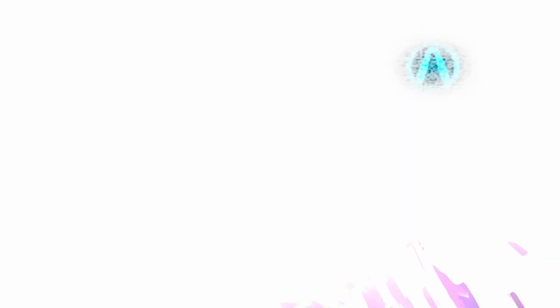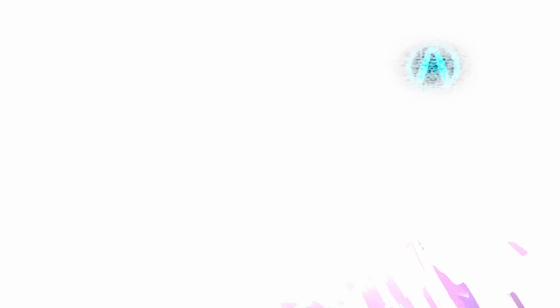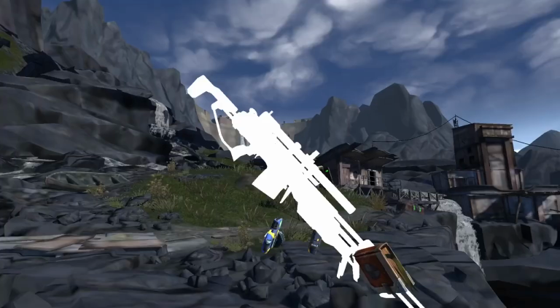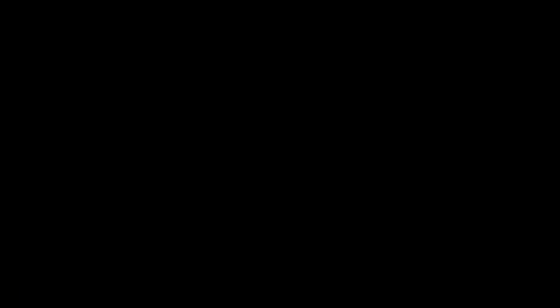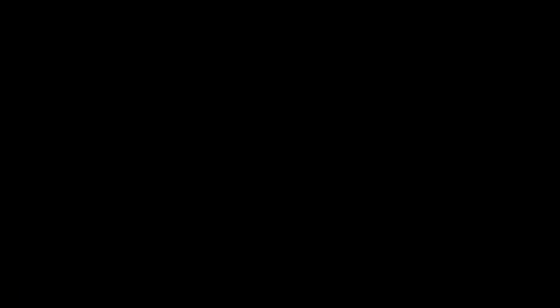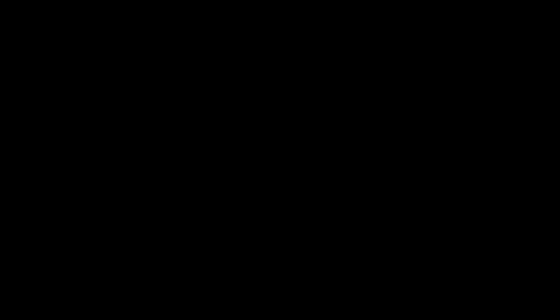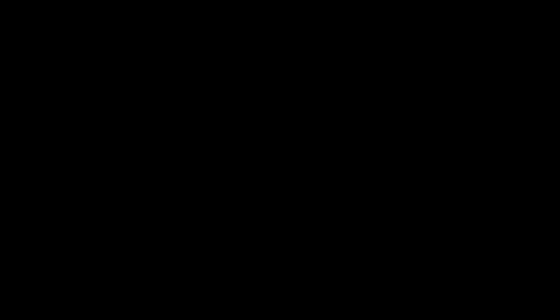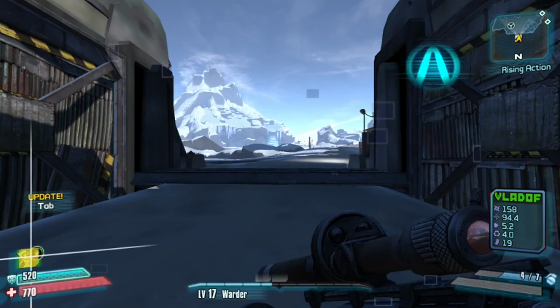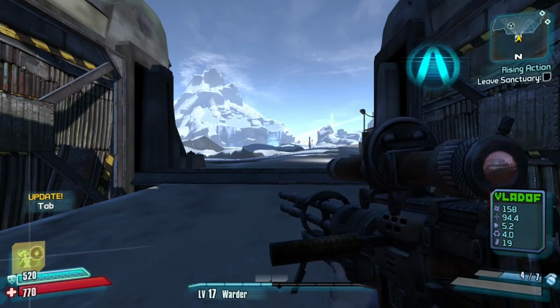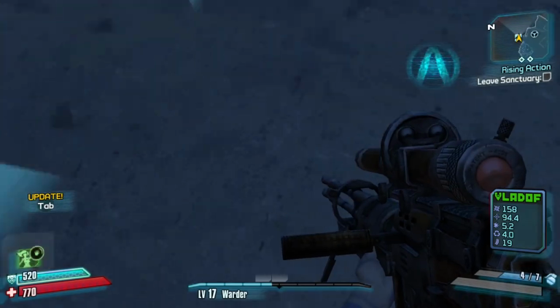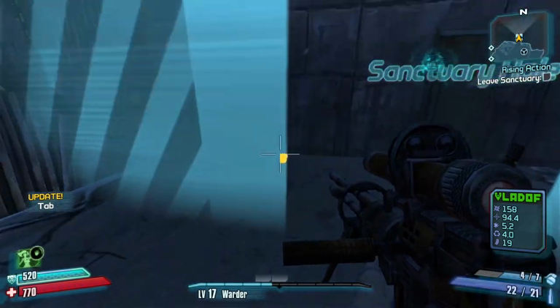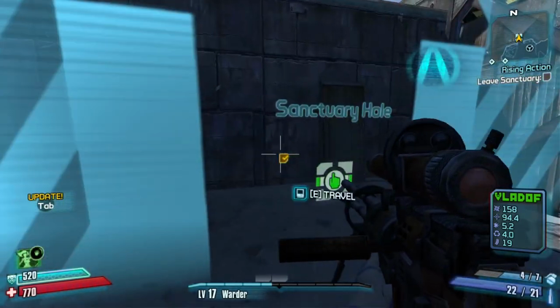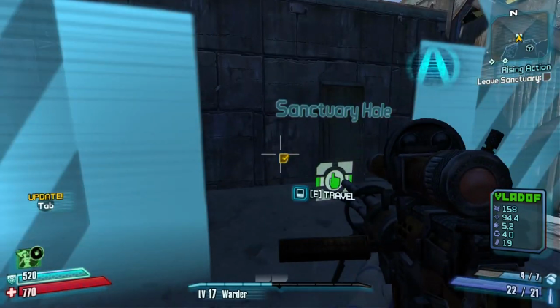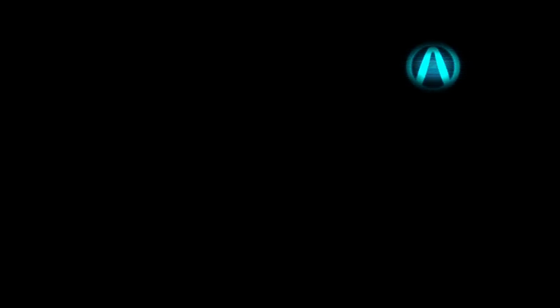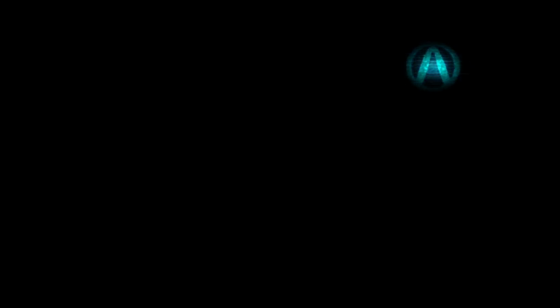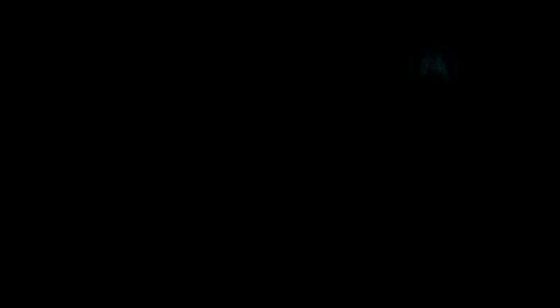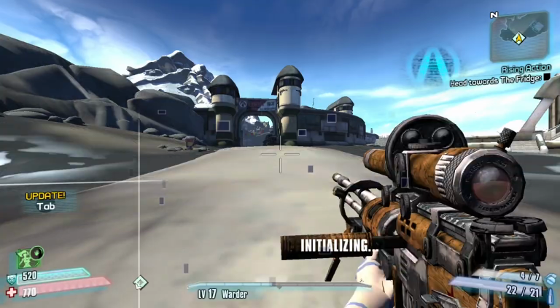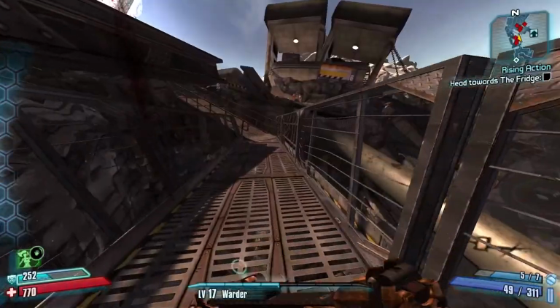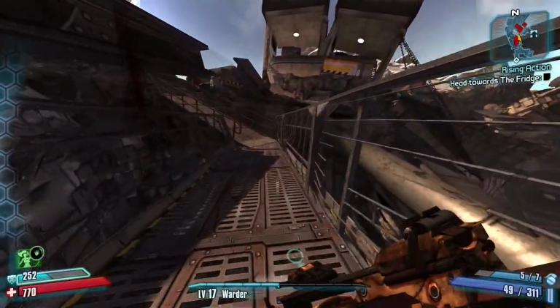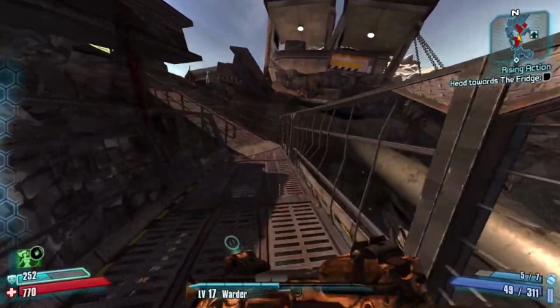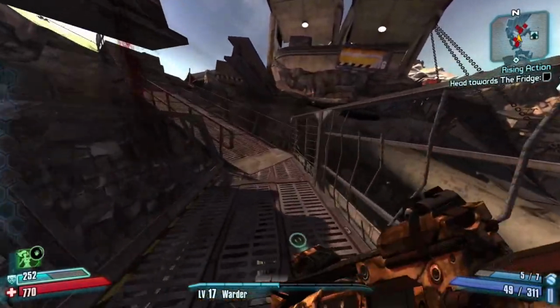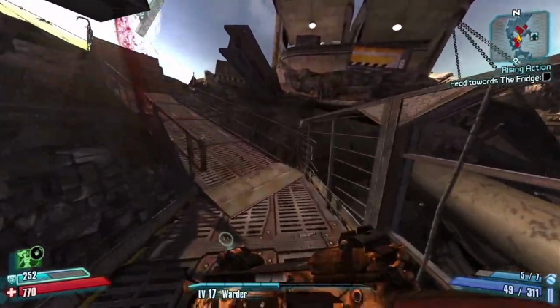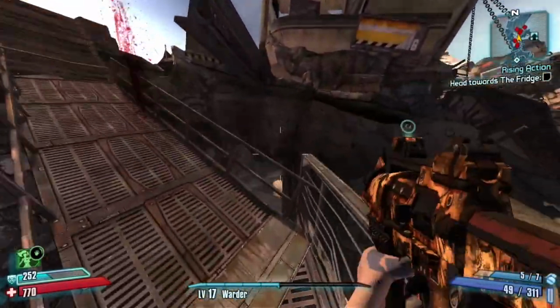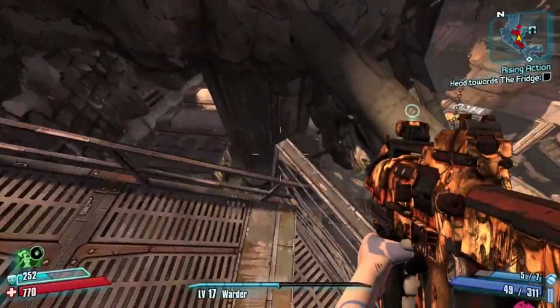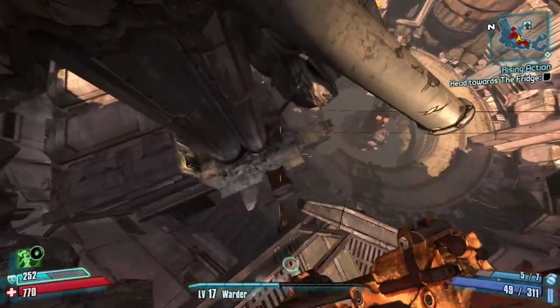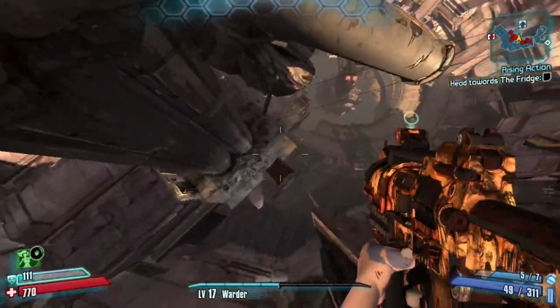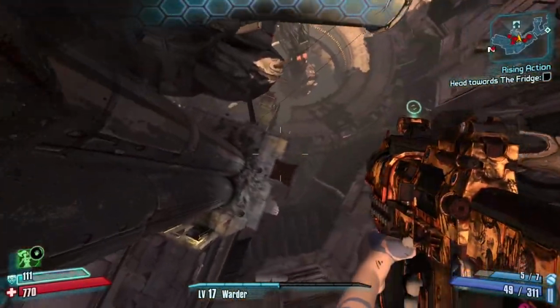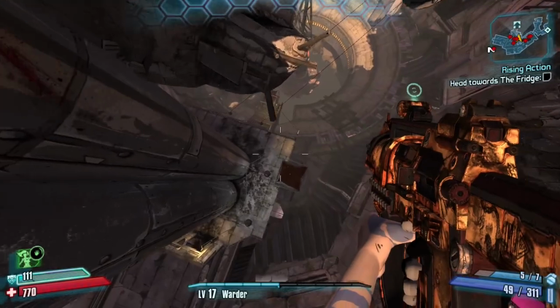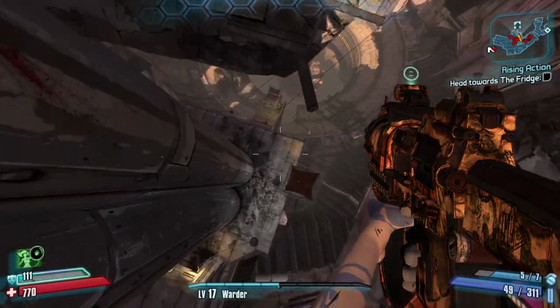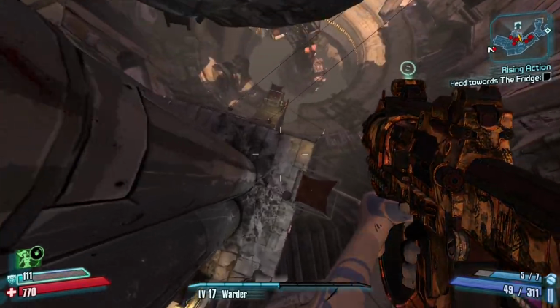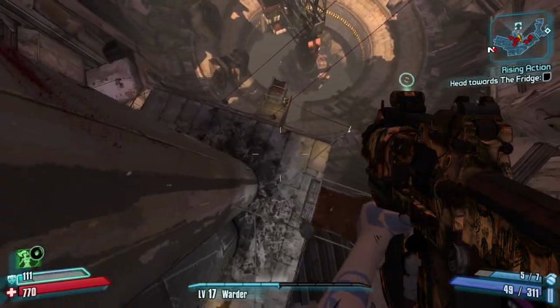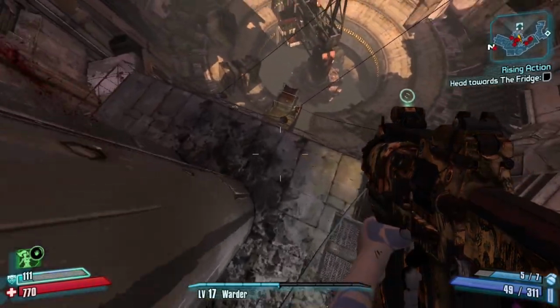Once I get Three Horns, I immediately turn around, go back into Sanctuary Hole and to the Caustic Caverns. This map will be important later on, so I want to get the Fast Travel unlocked early.